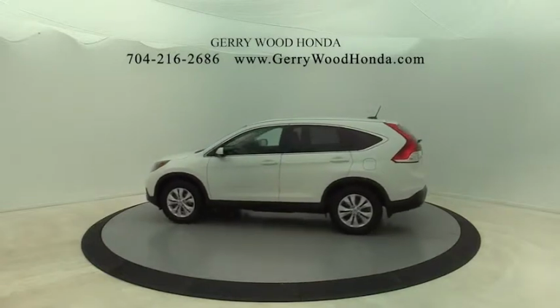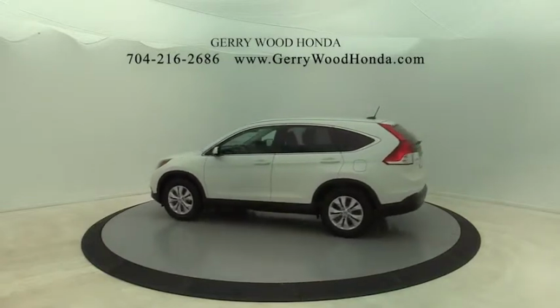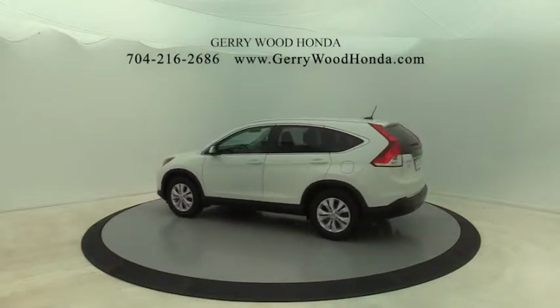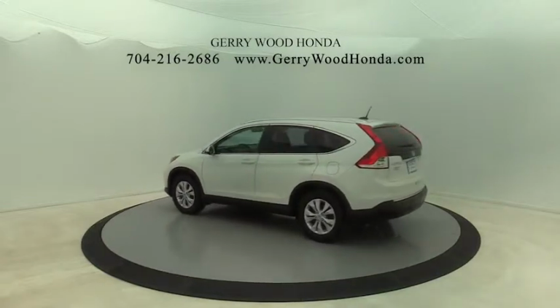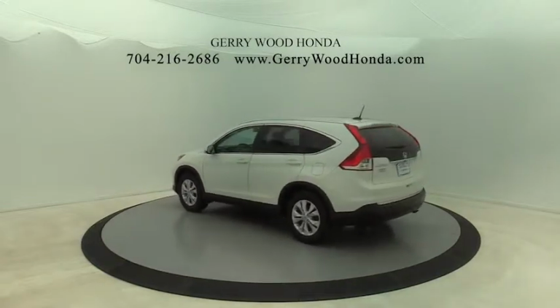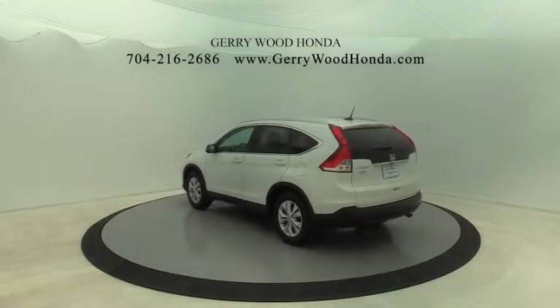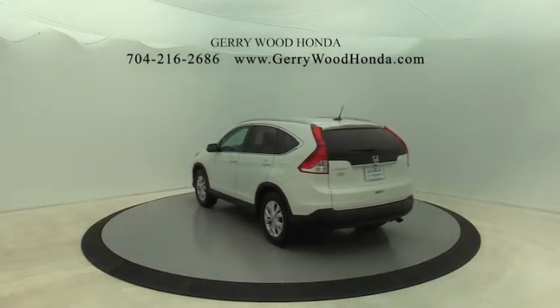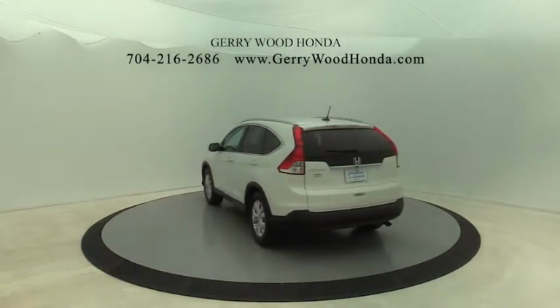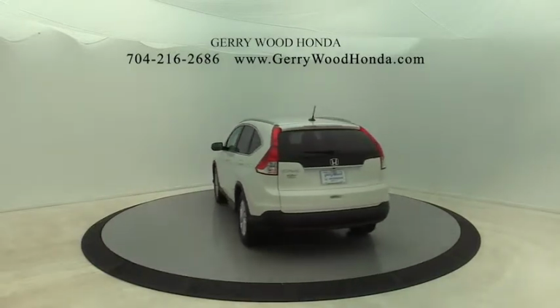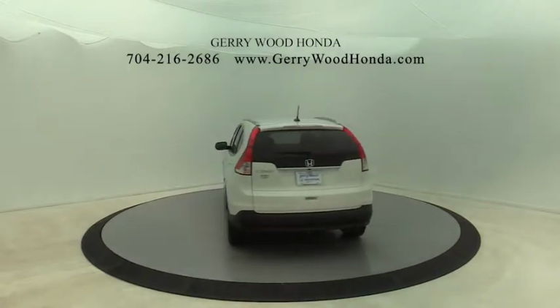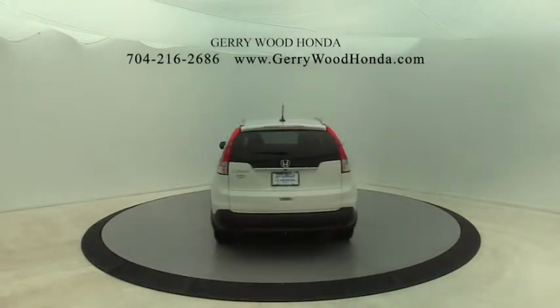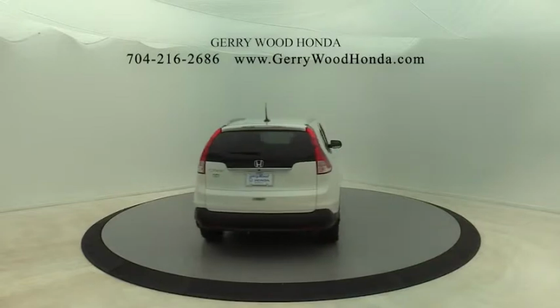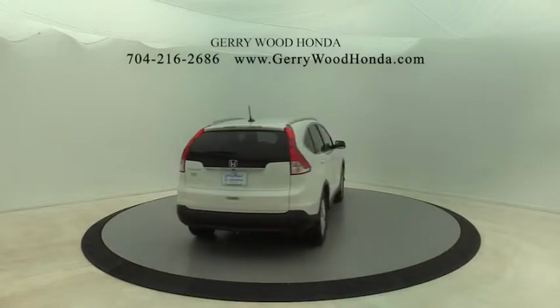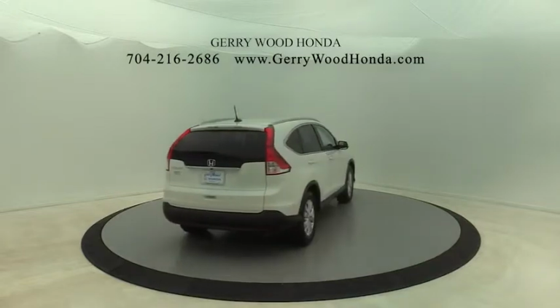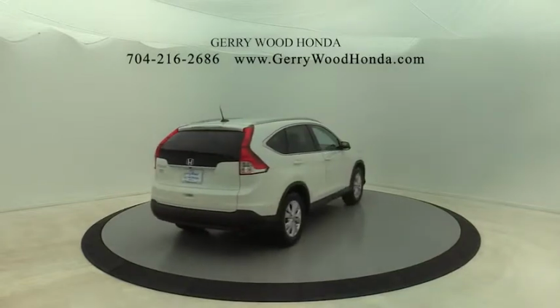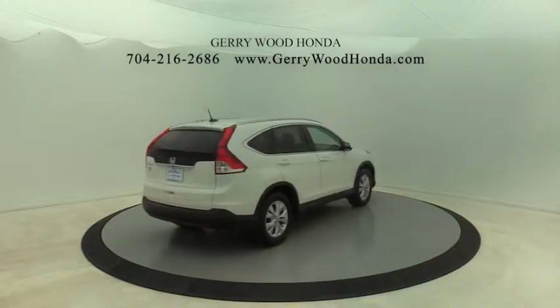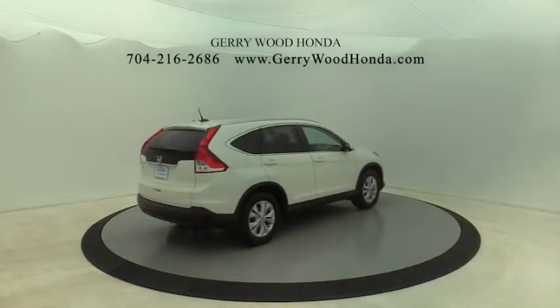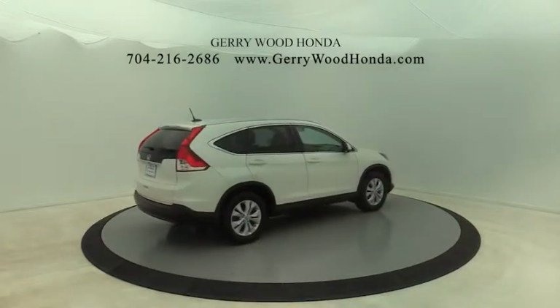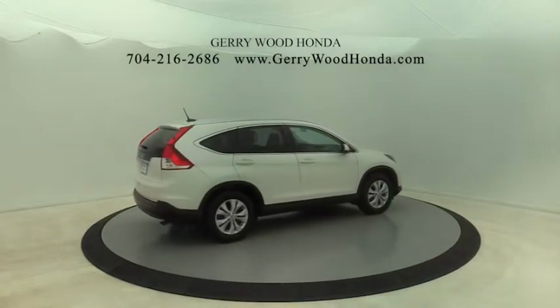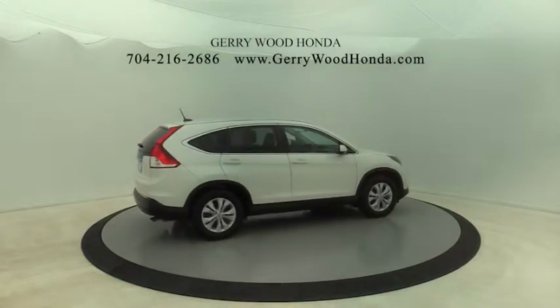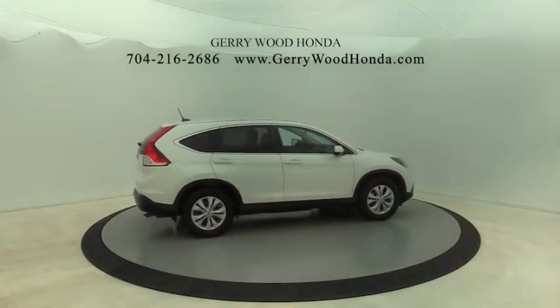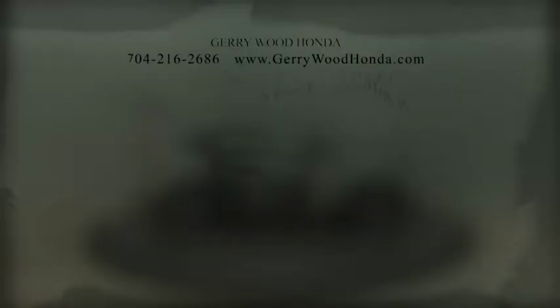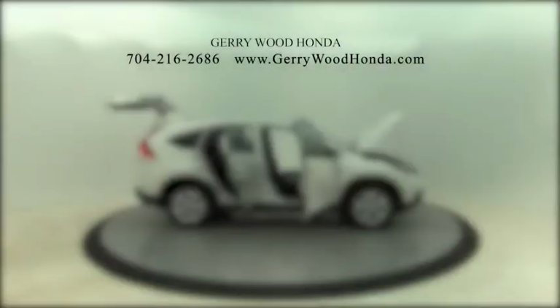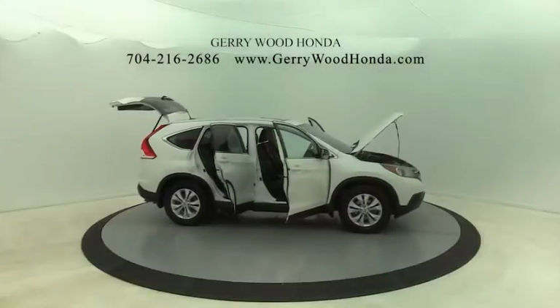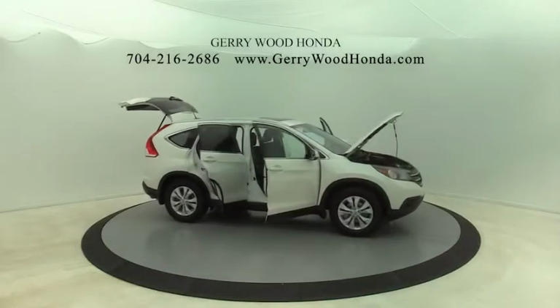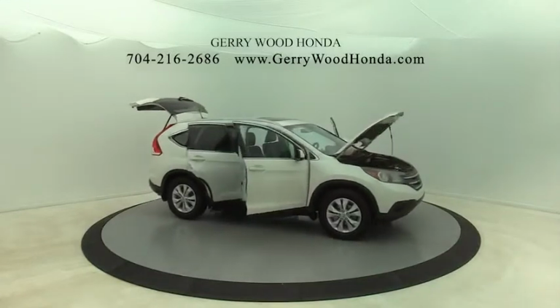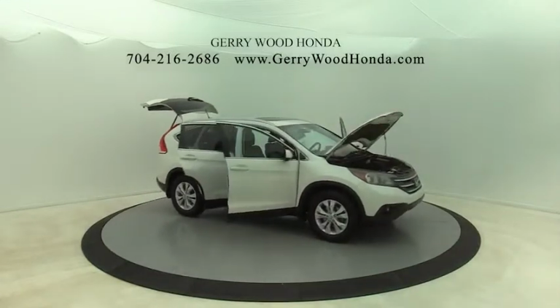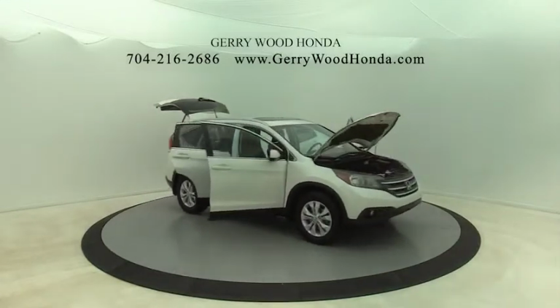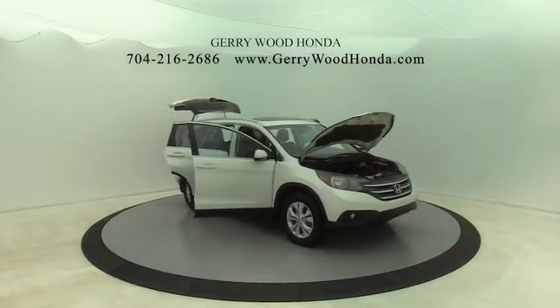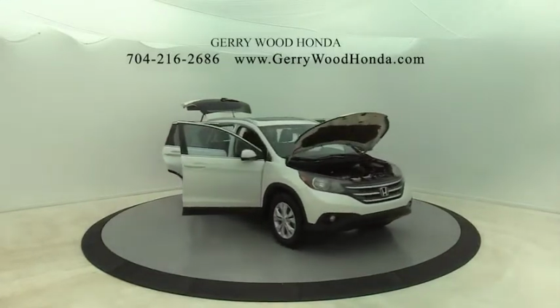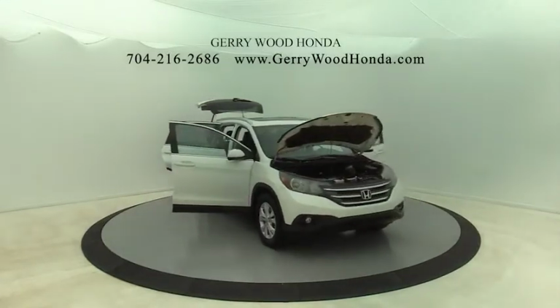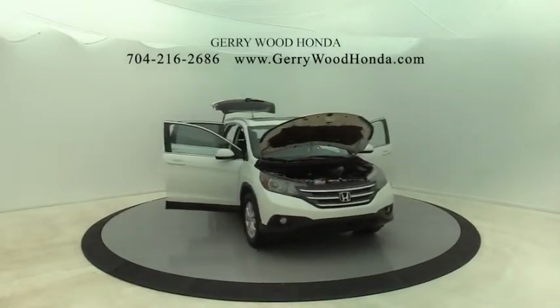This vehicle has less than 95,000 miles. Here are some of this vehicle's great options: traction control, dual airbags, alloy wheels, power steering, four-wheel disc brakes, and electronic stability control.